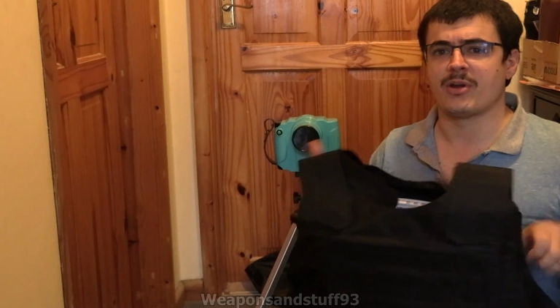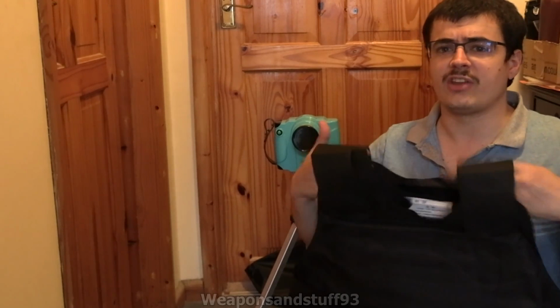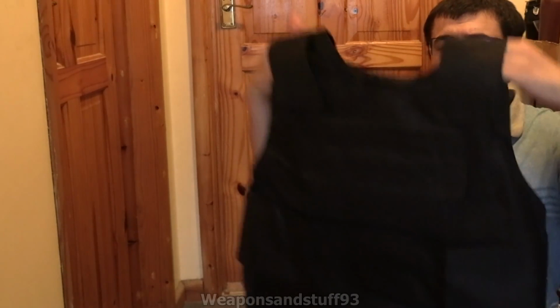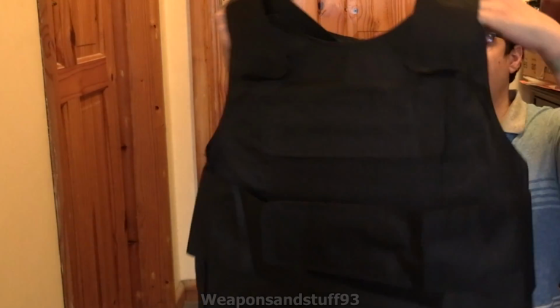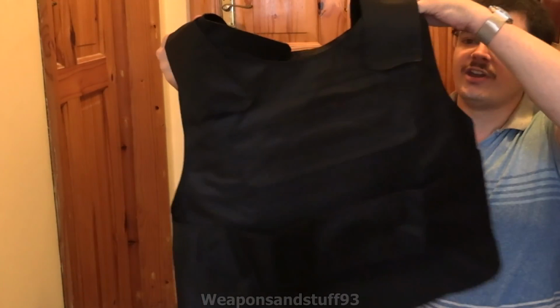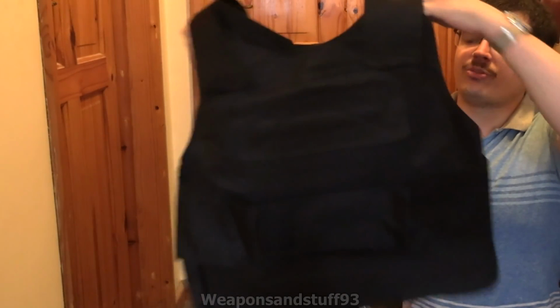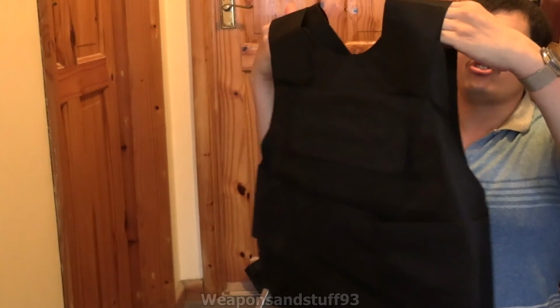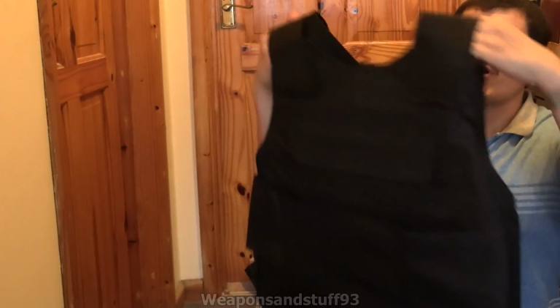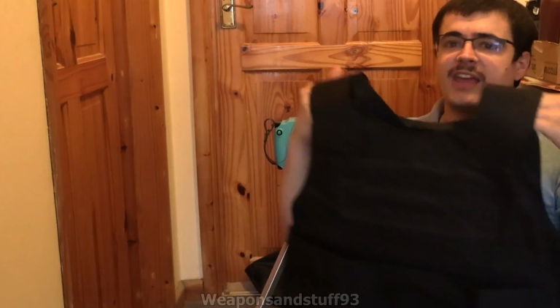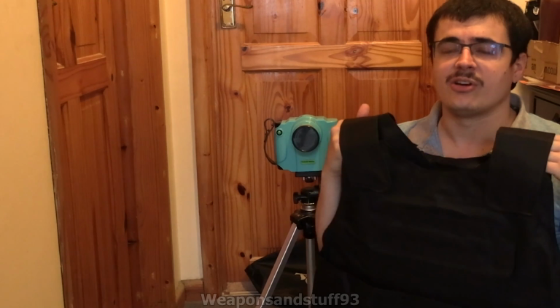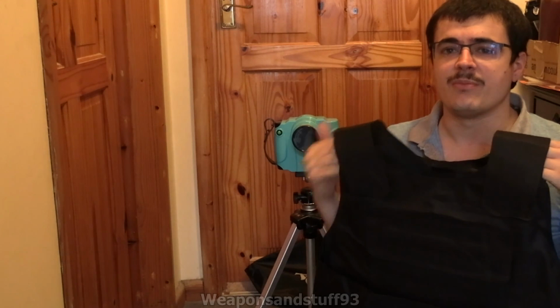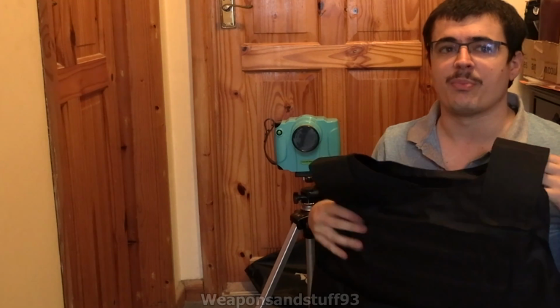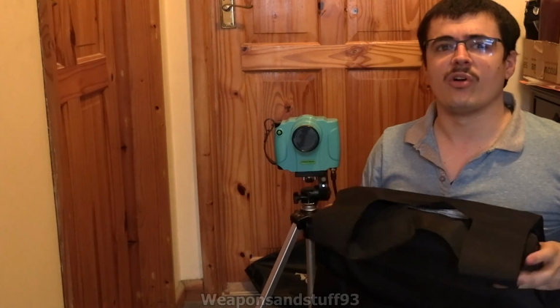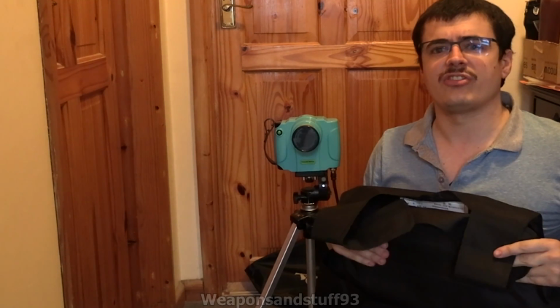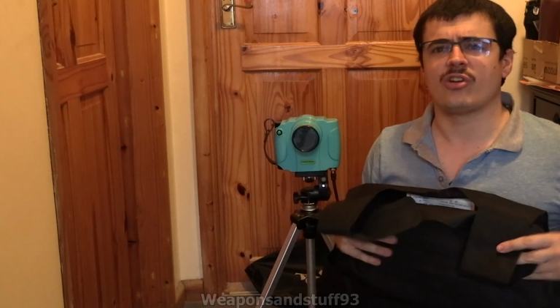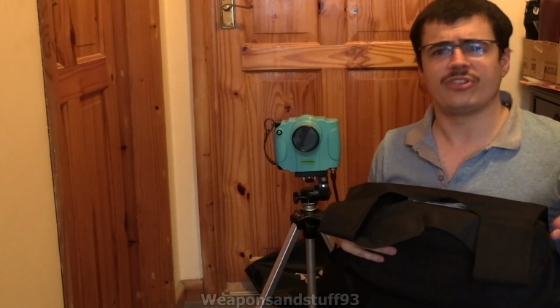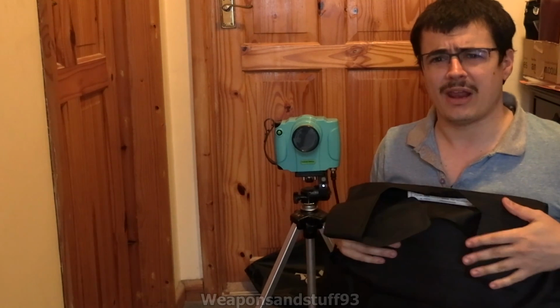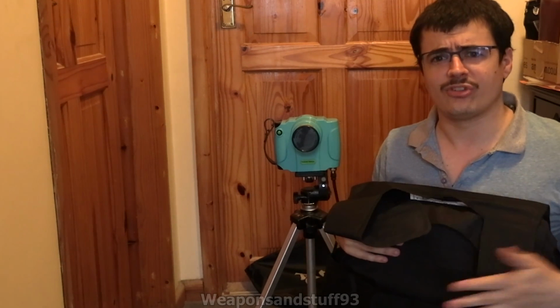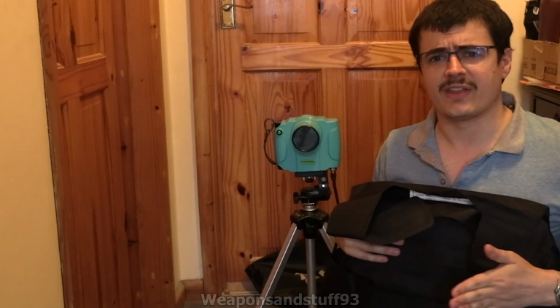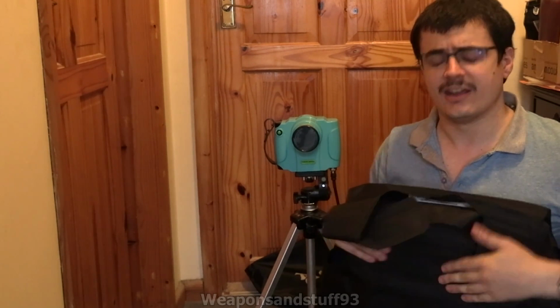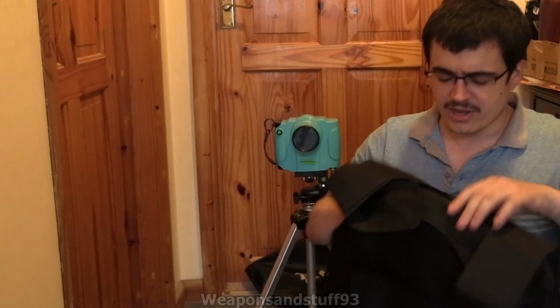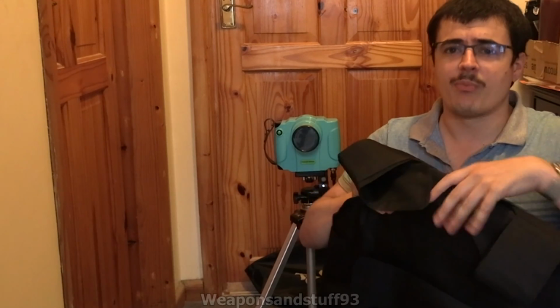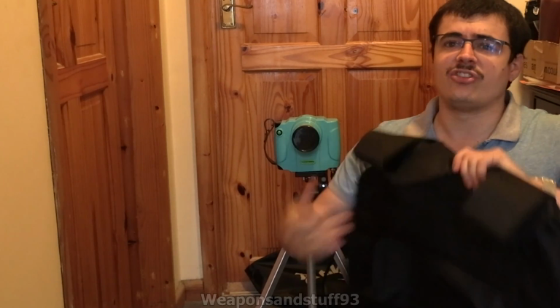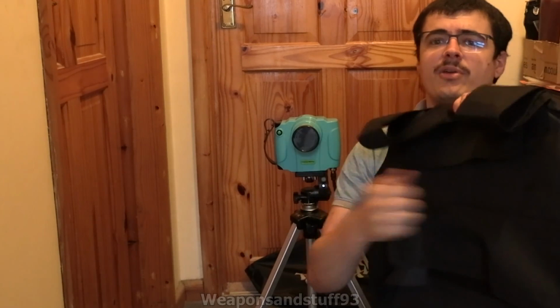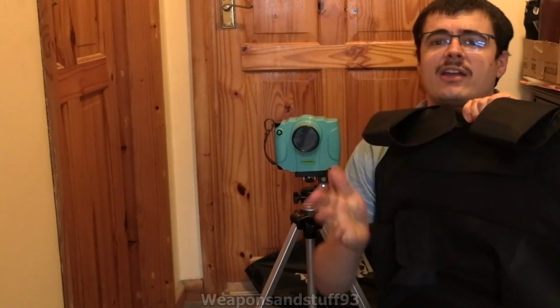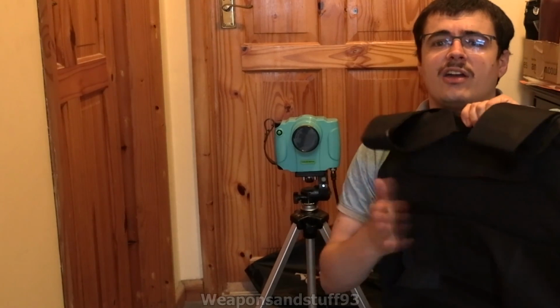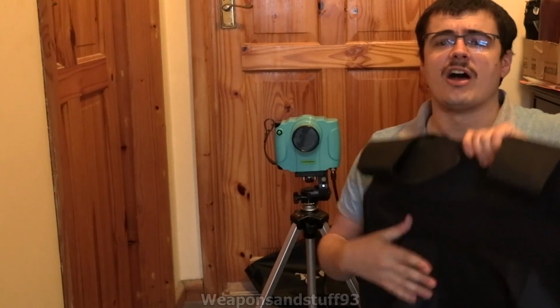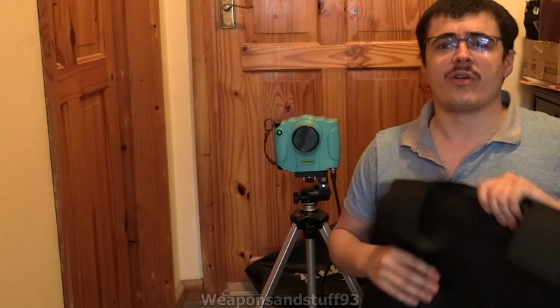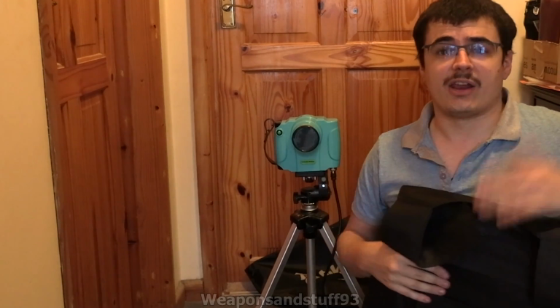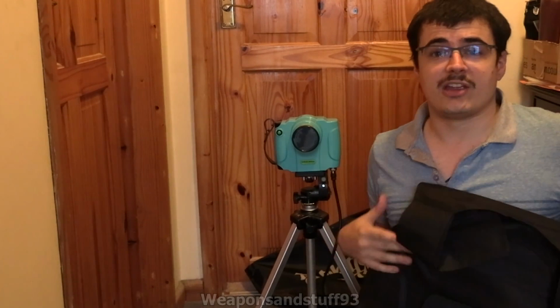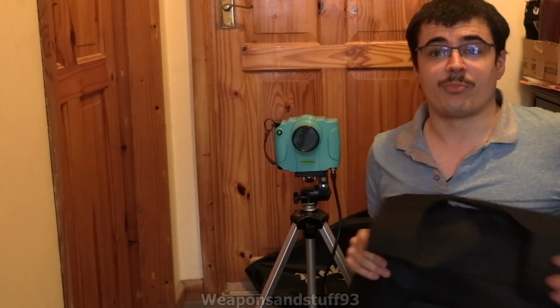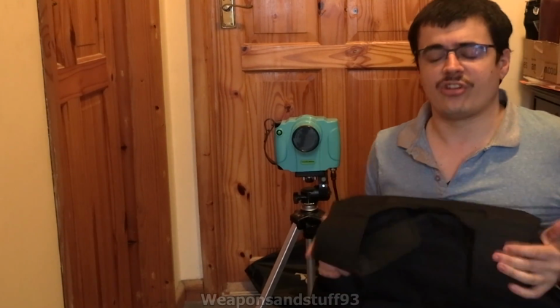Bear in mind, I think these were under £20. It's a pretty cheap and nasty carrier it's in, but the point is it's actually got some steel plates or something like that in it. The metal plates in the front and back, although they rattle a bit, is what protects you.